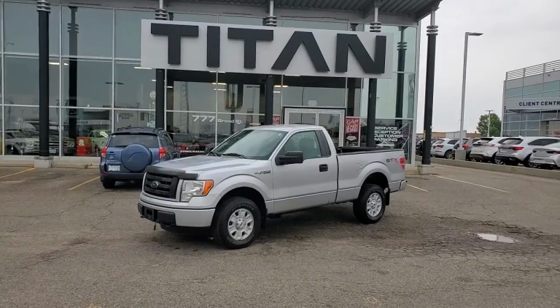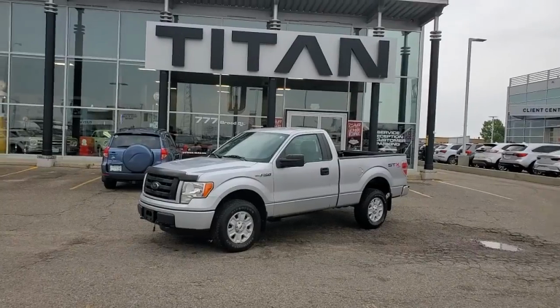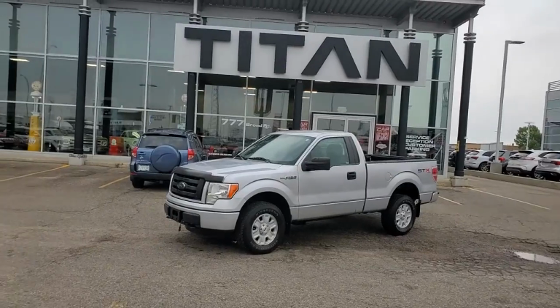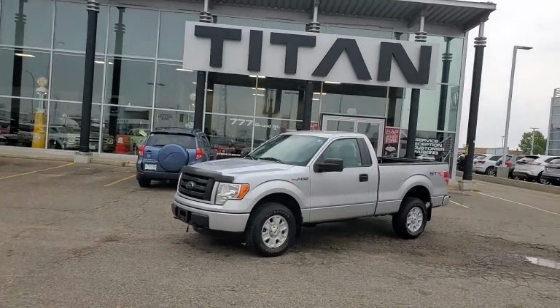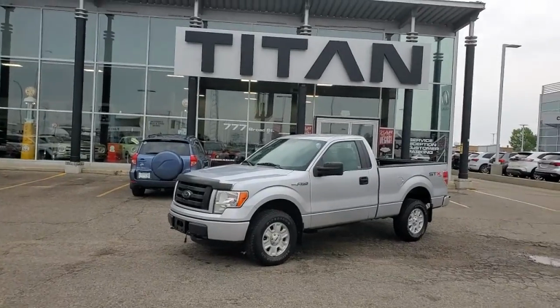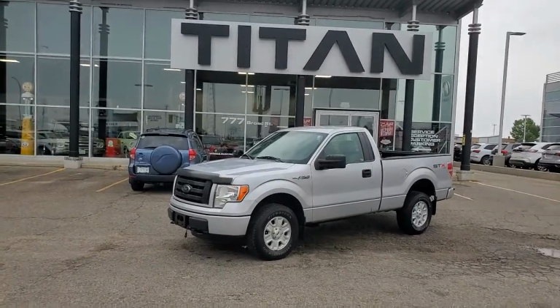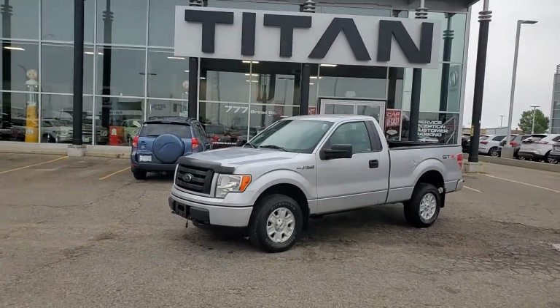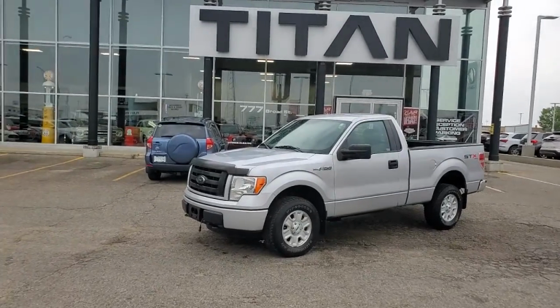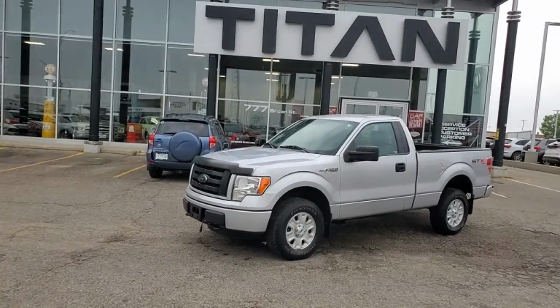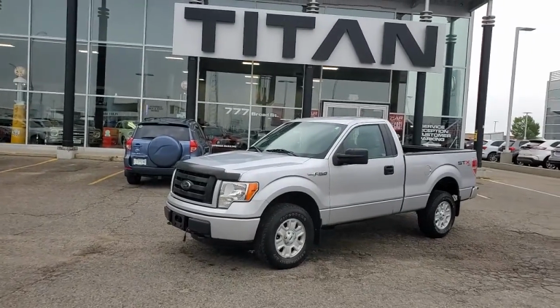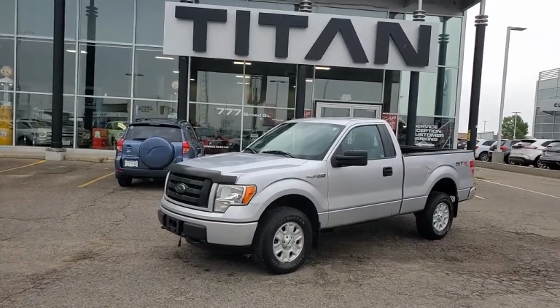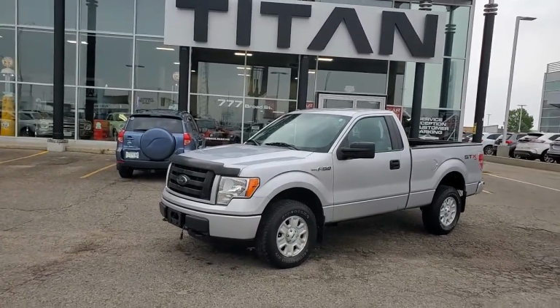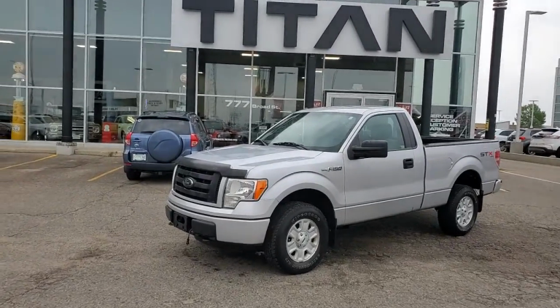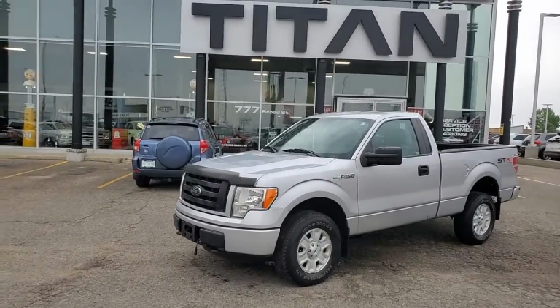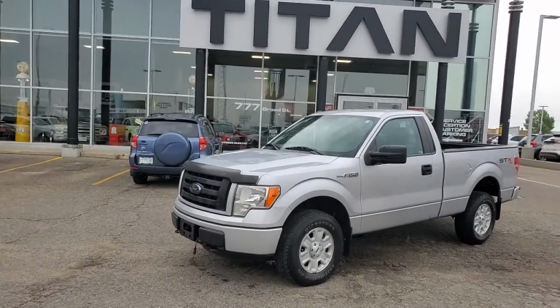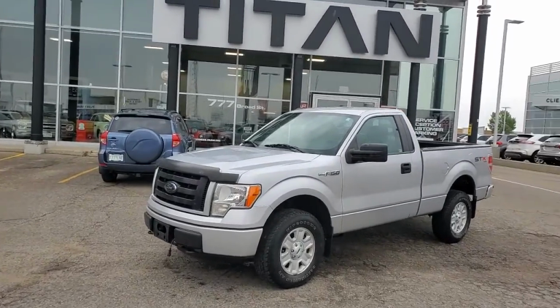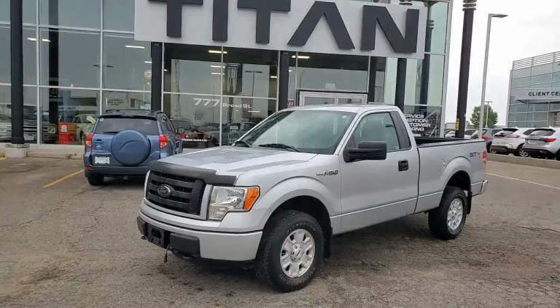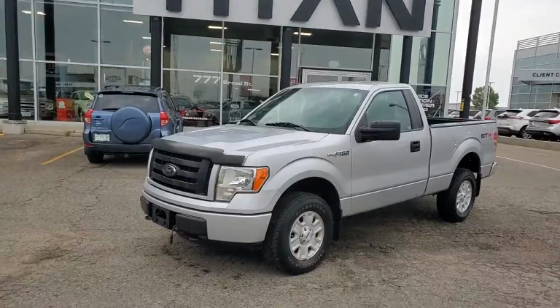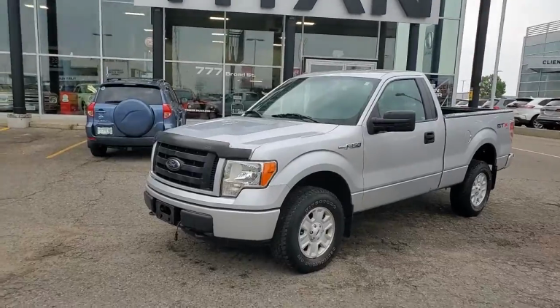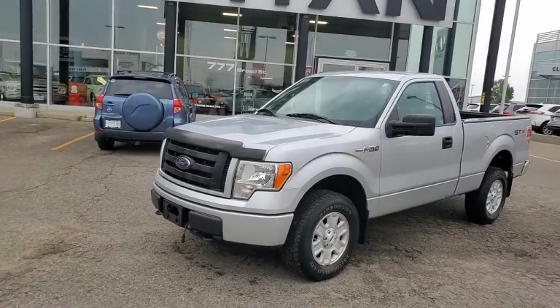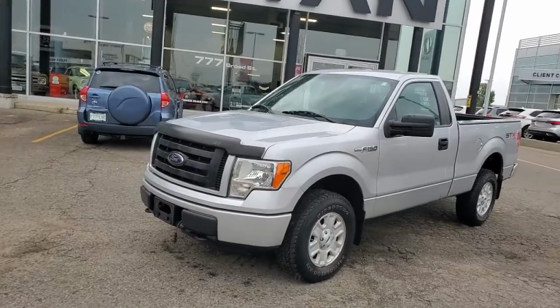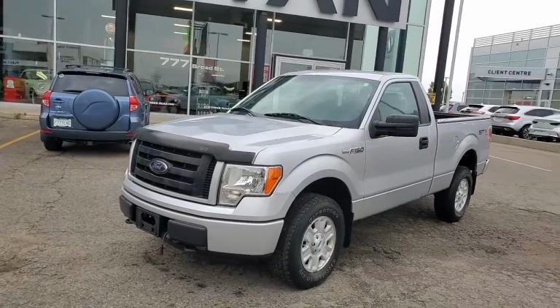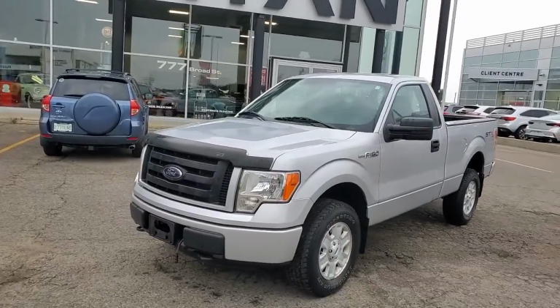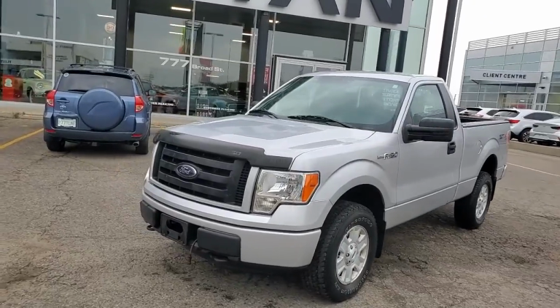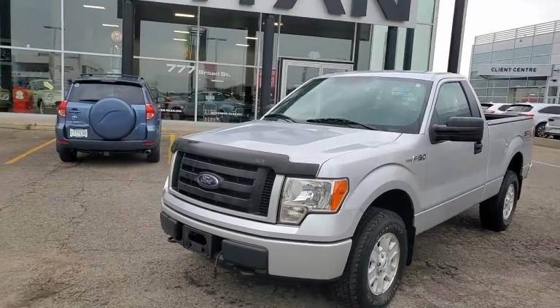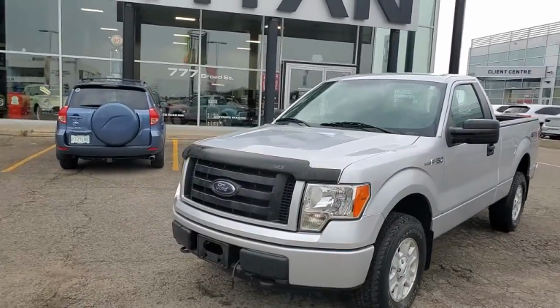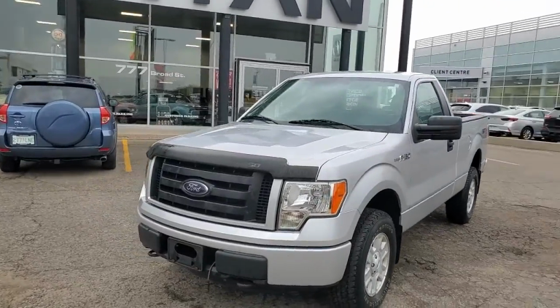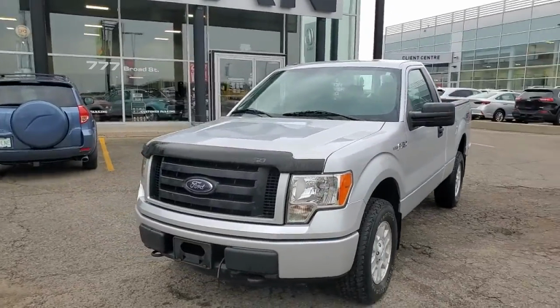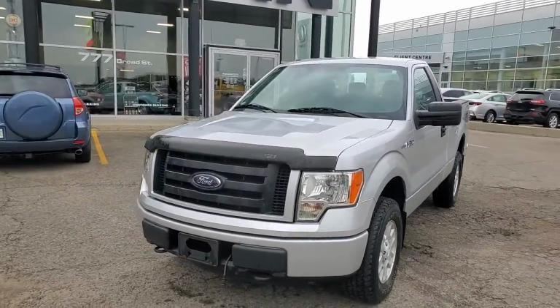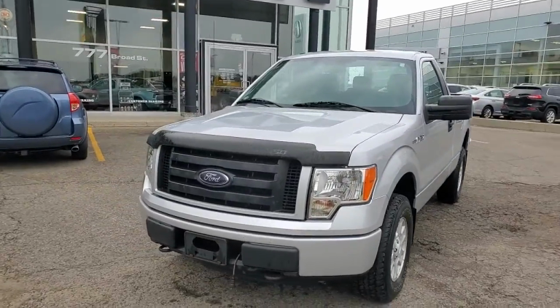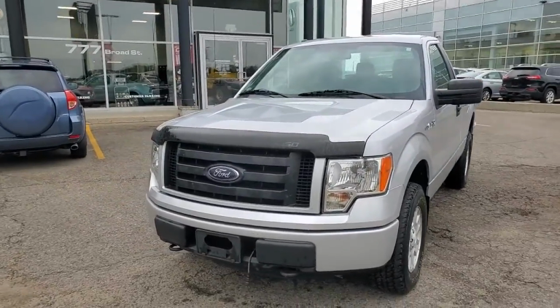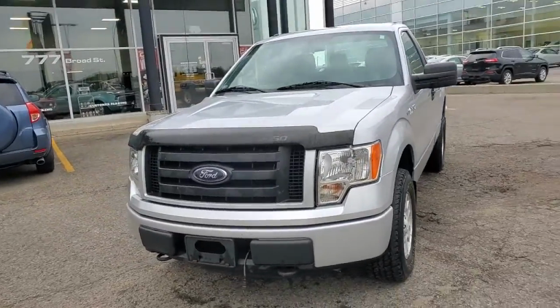Good morning, it's Randy down here at Titan Automotive. This is the 2012 Ford F-150 that you're inquiring about. It took a little bit of pulling it up here for you, so I'm going to send you a quick little video because pictures do not do this vehicle justice.